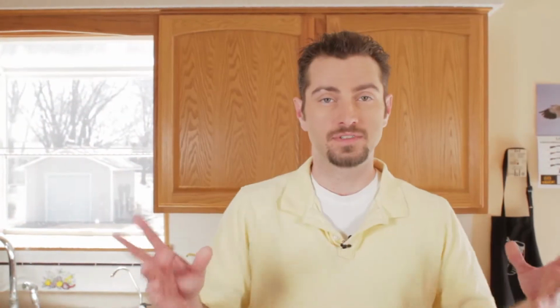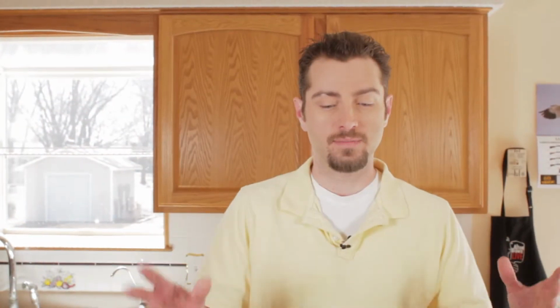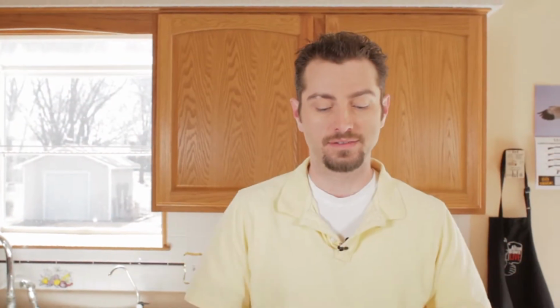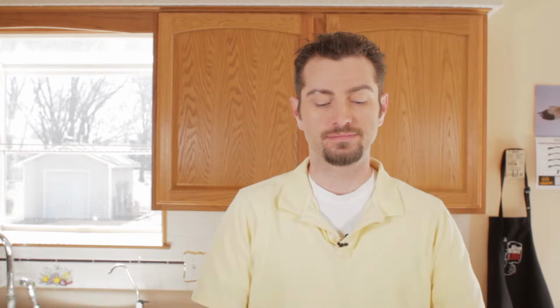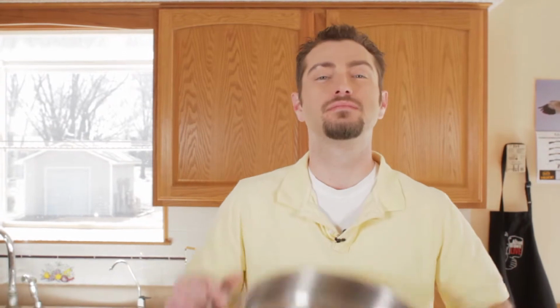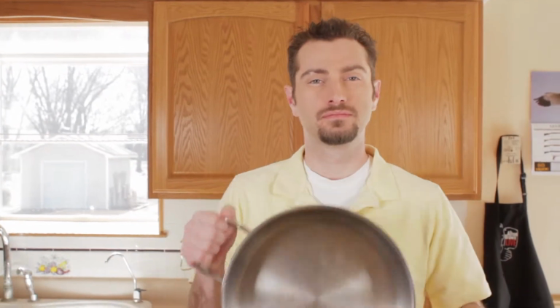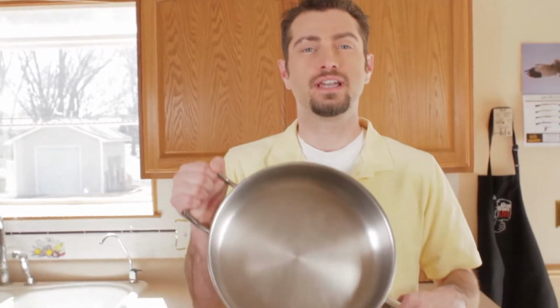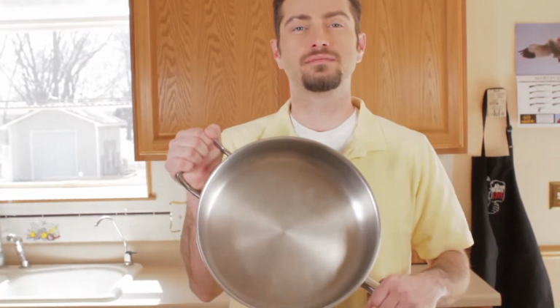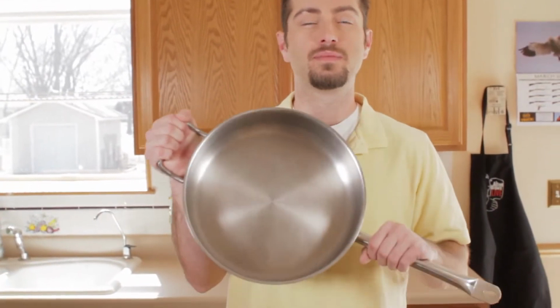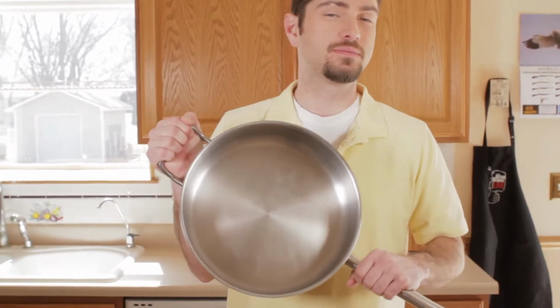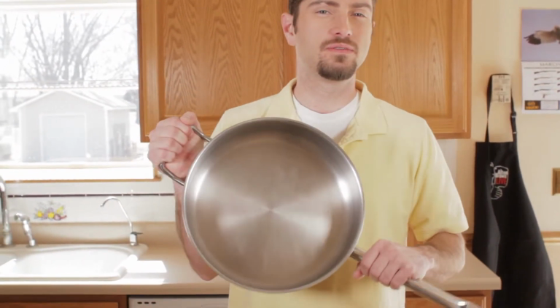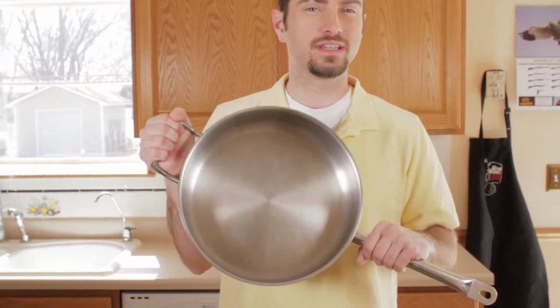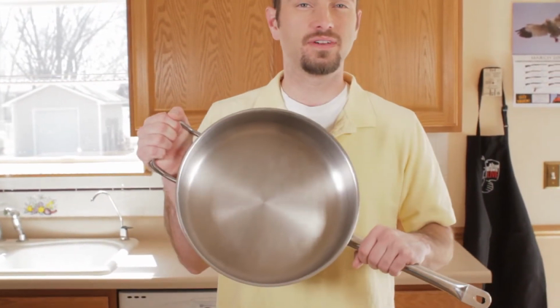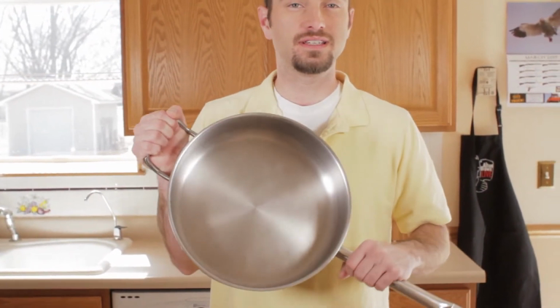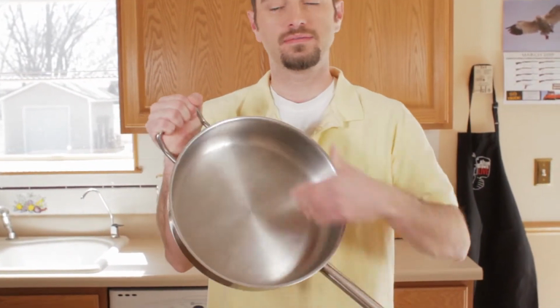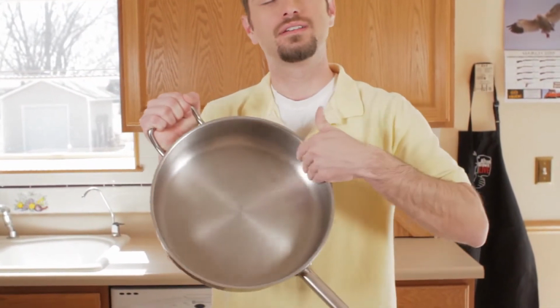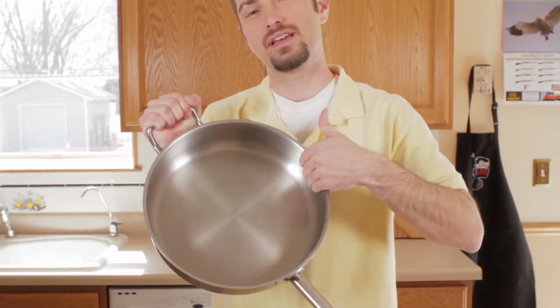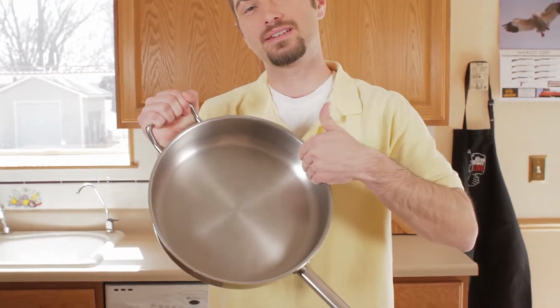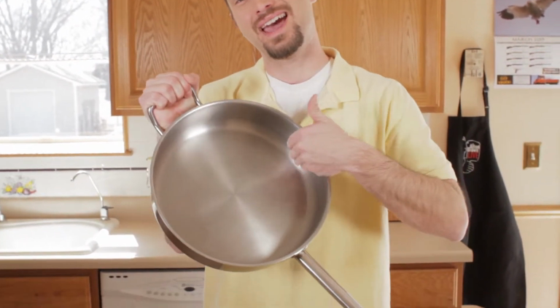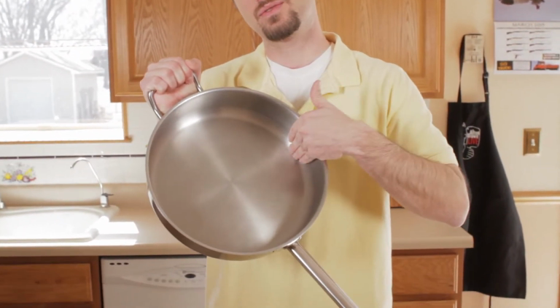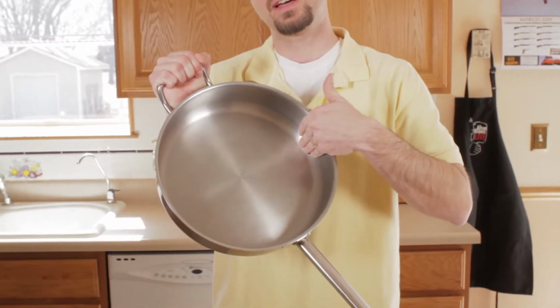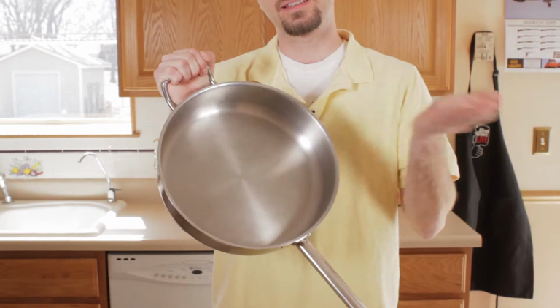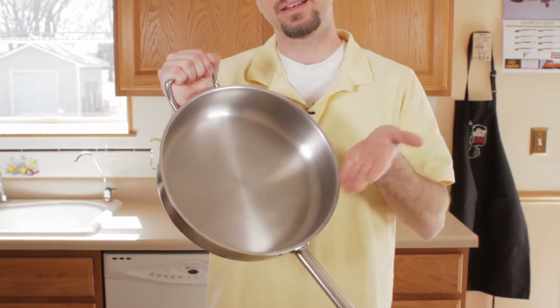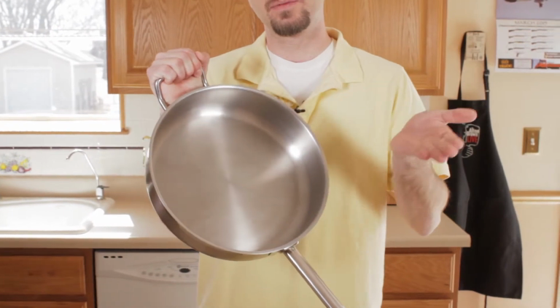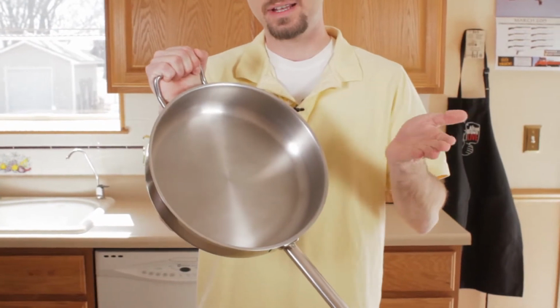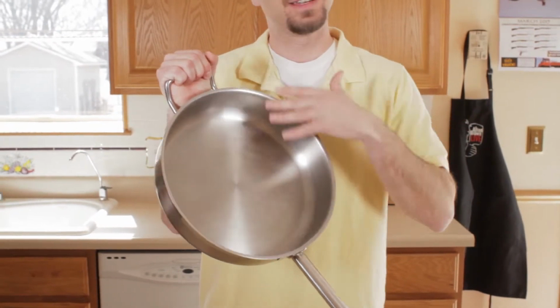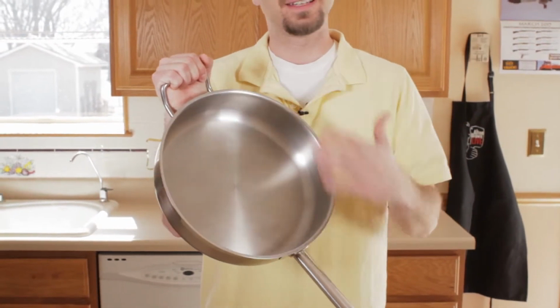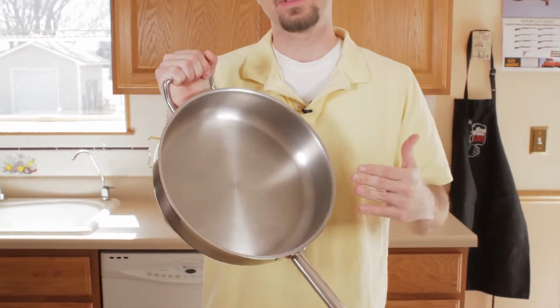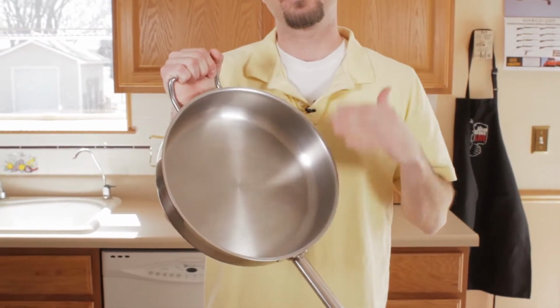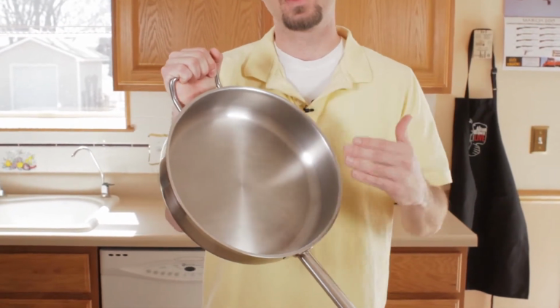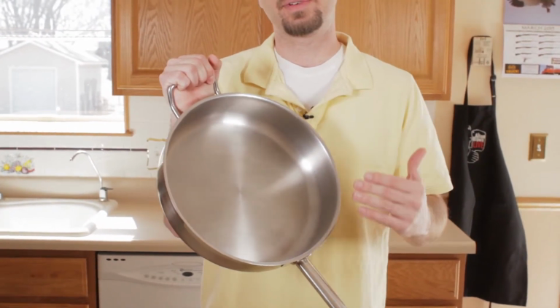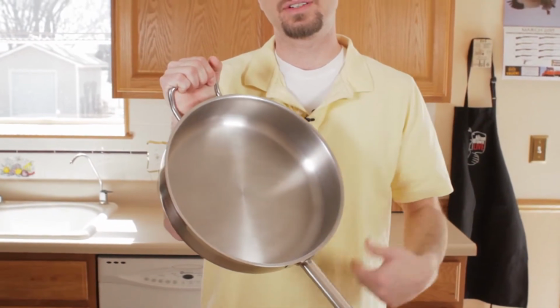Sauté pans can be substituted for skillets very easily. Sauté pans have straight sides, skillets have sloped sides — it doesn't really matter for most applications.